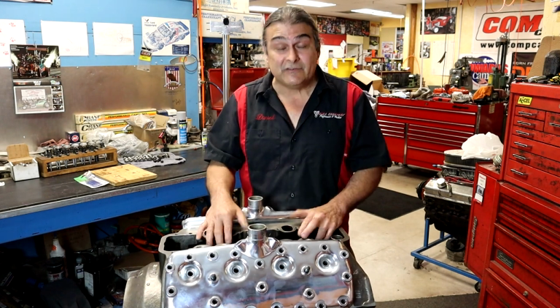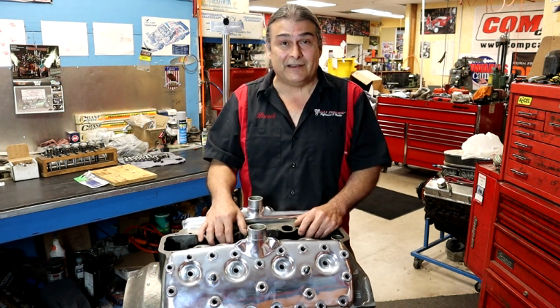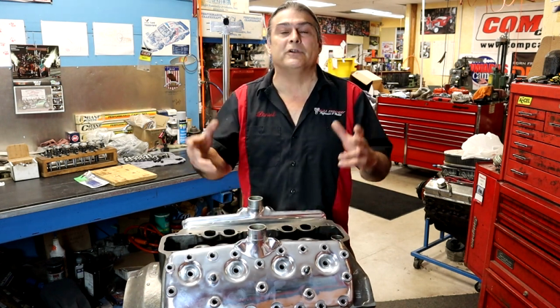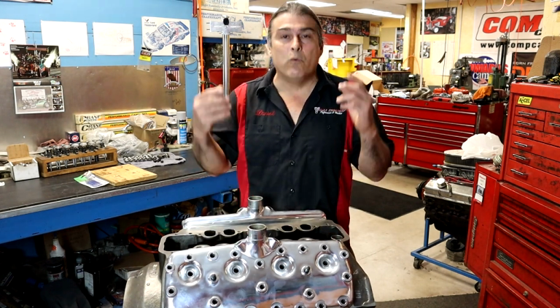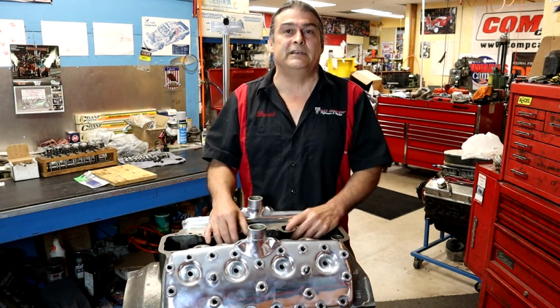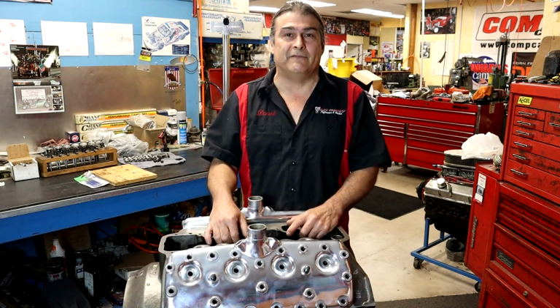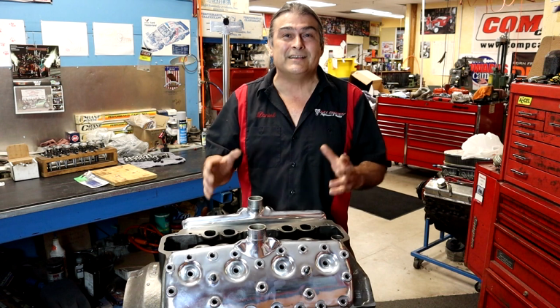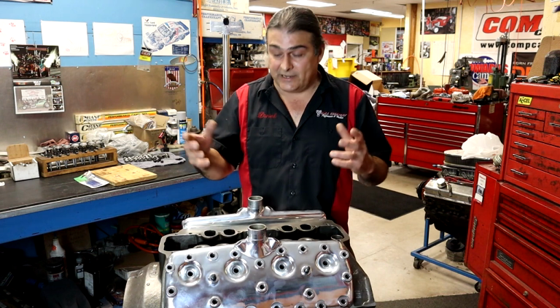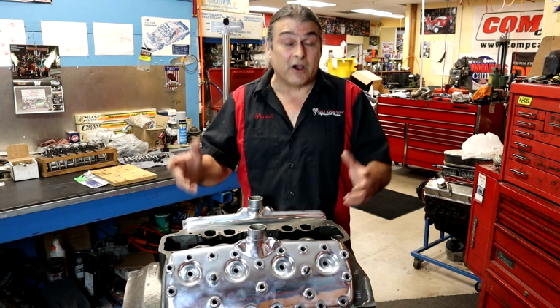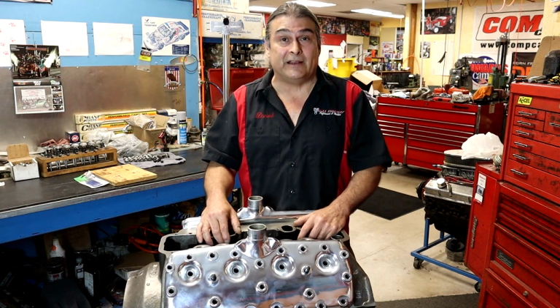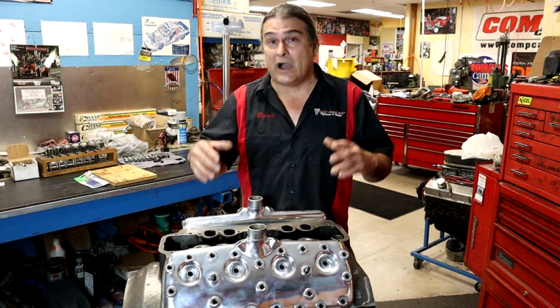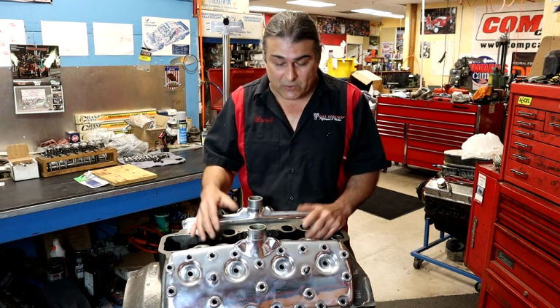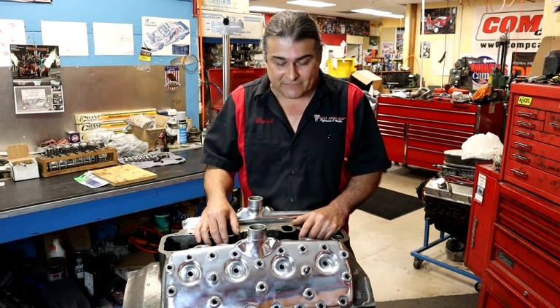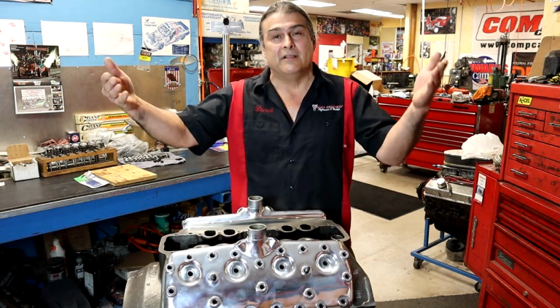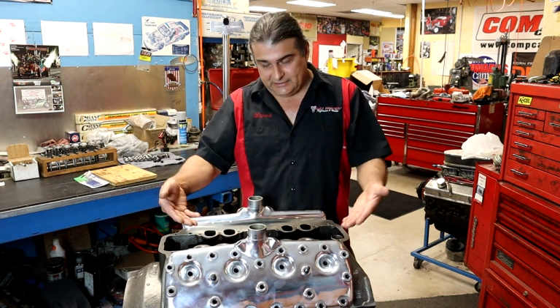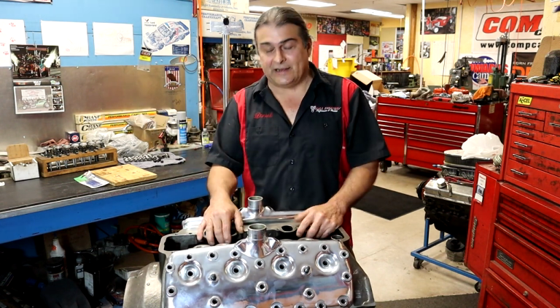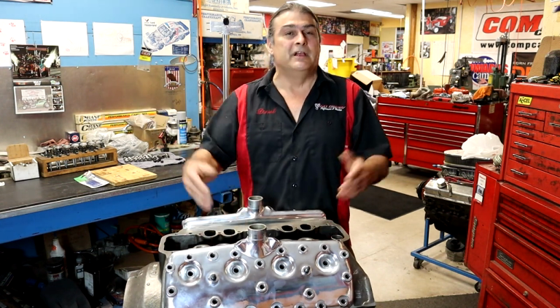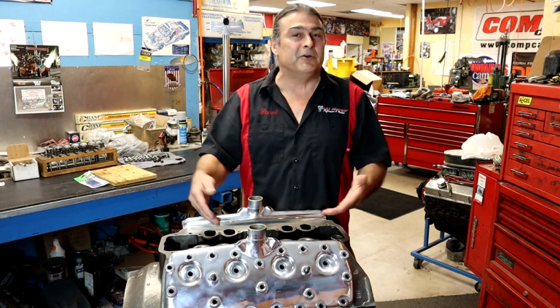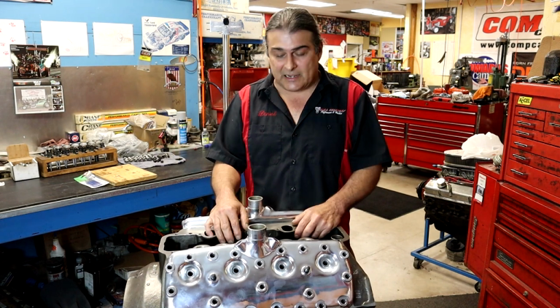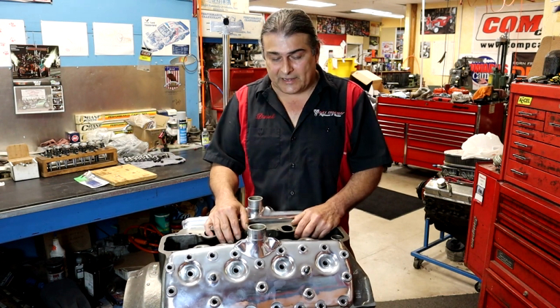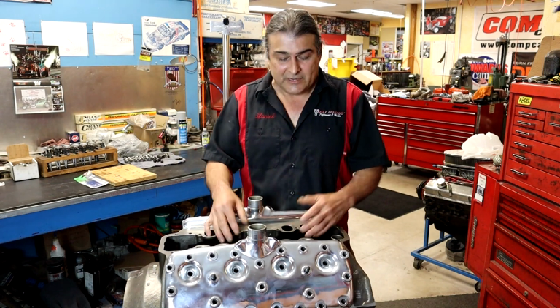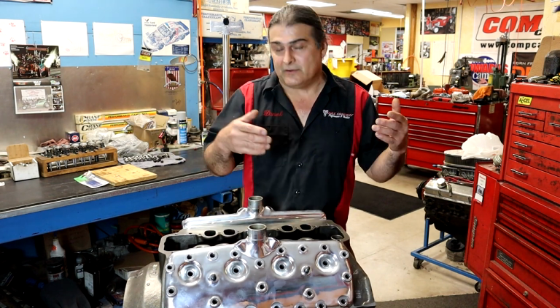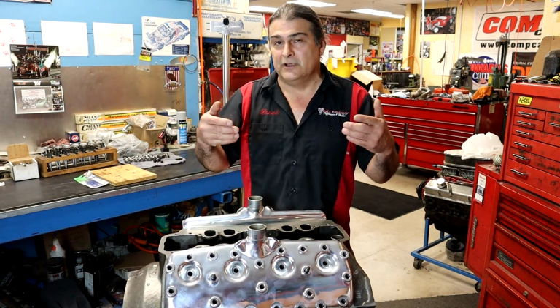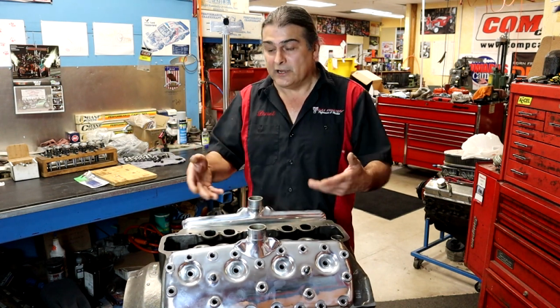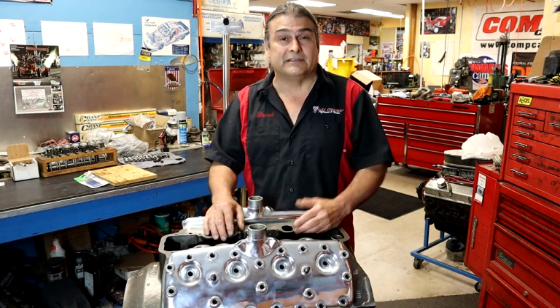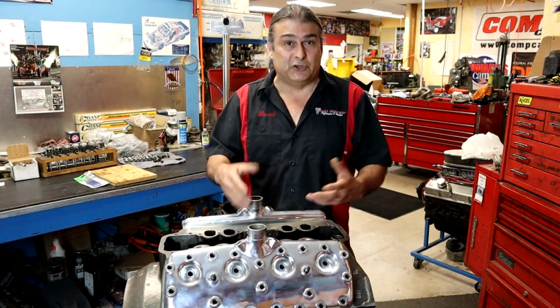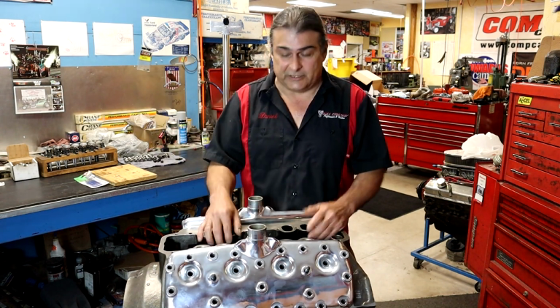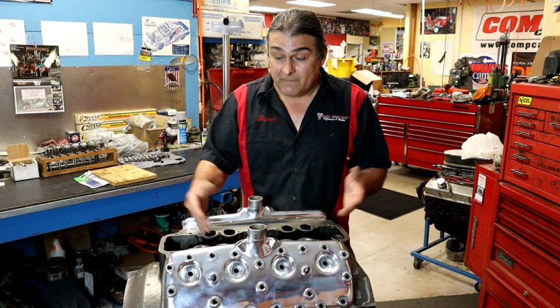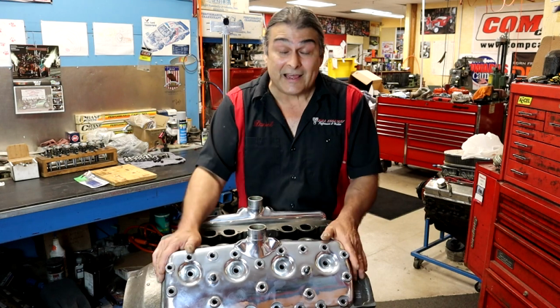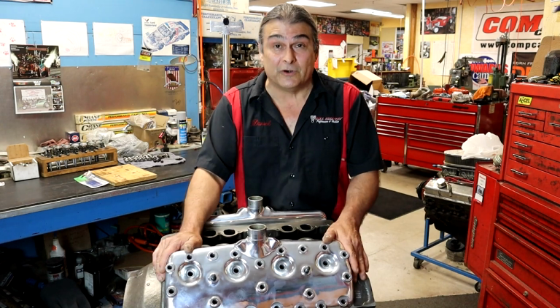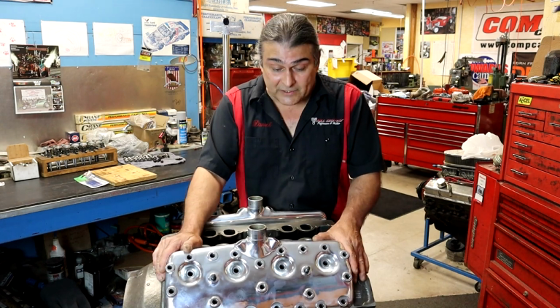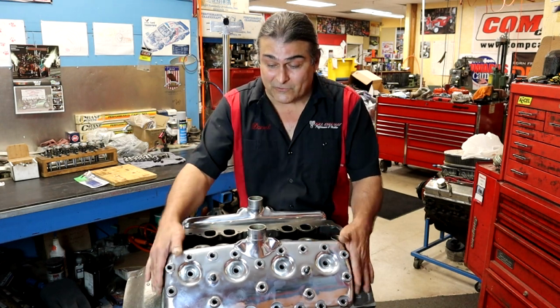You've never seen a flathead Ford and you wonder what's the deal with a flathead Ford? Why does everybody talk about a flathead Ford? Why does everybody want a flathead Ford? This is a flathead Ford — a perfect example of a flathead Ford, a really good example to use.